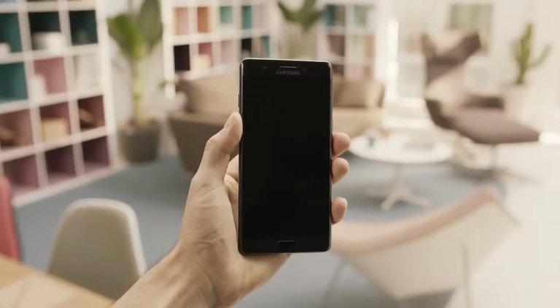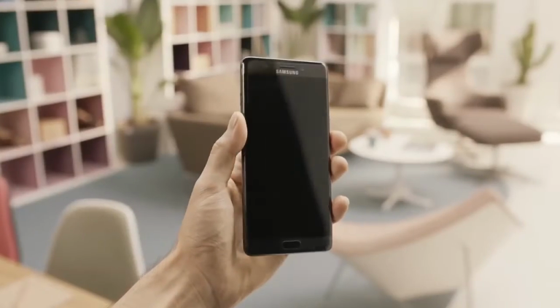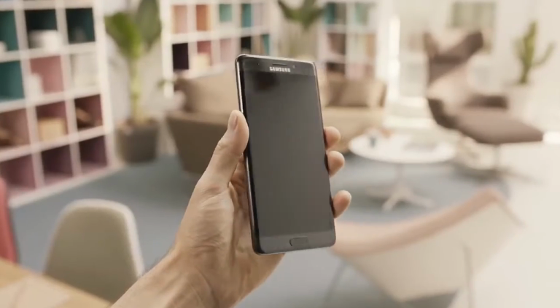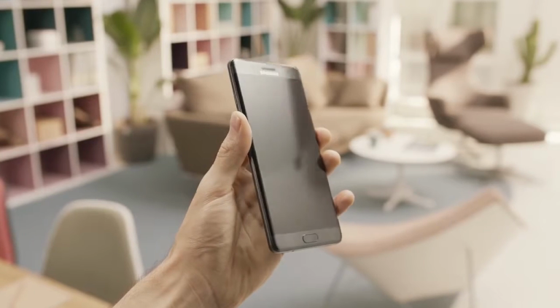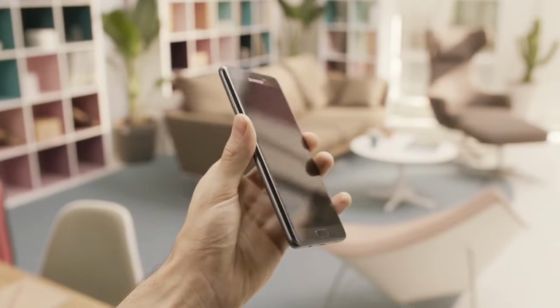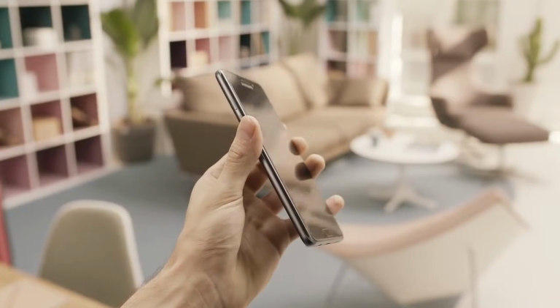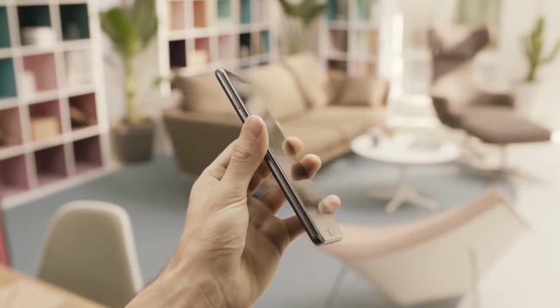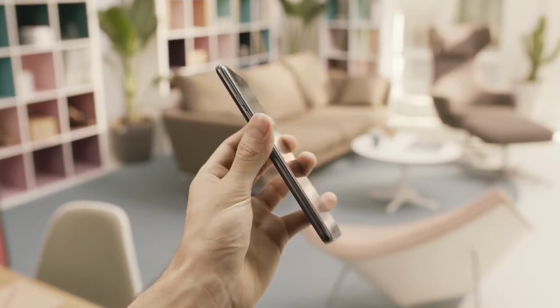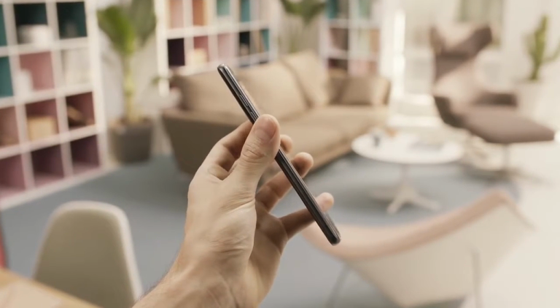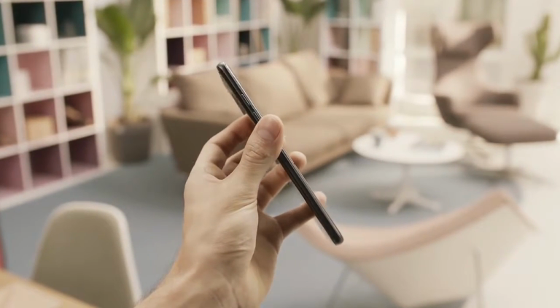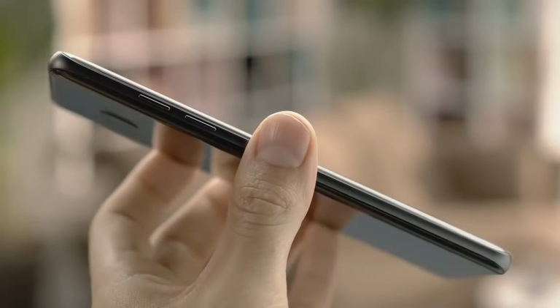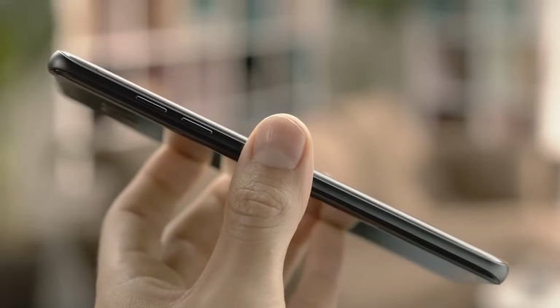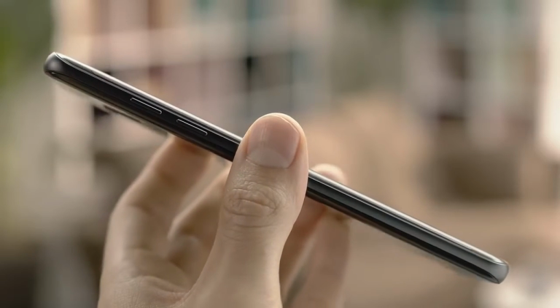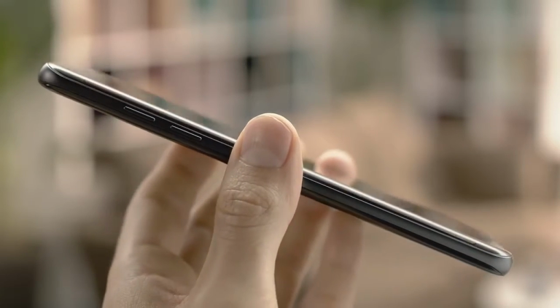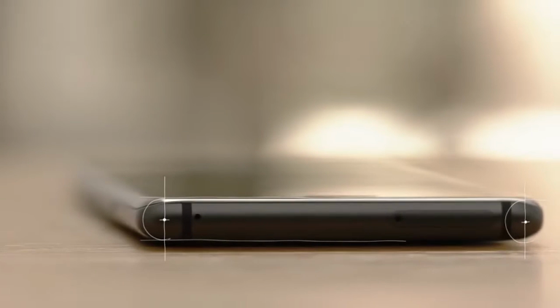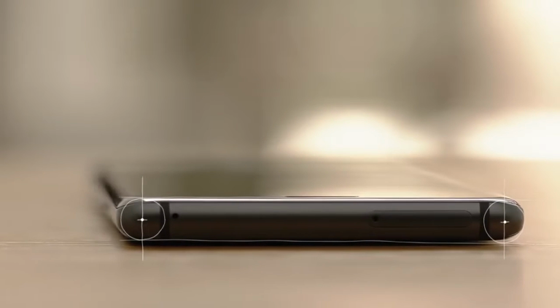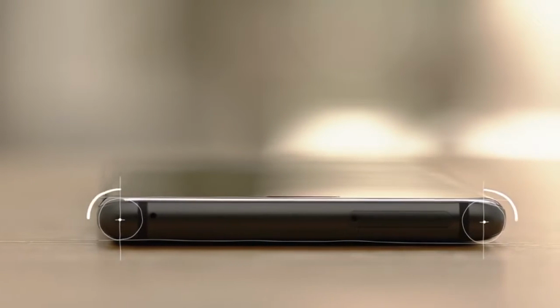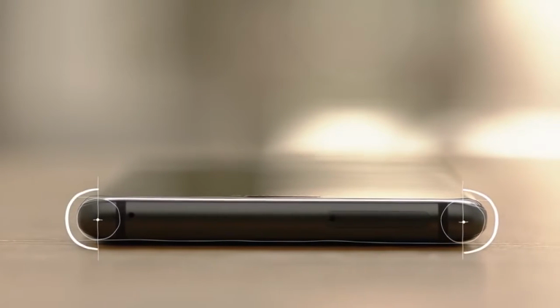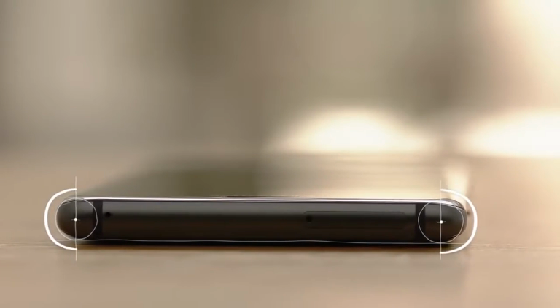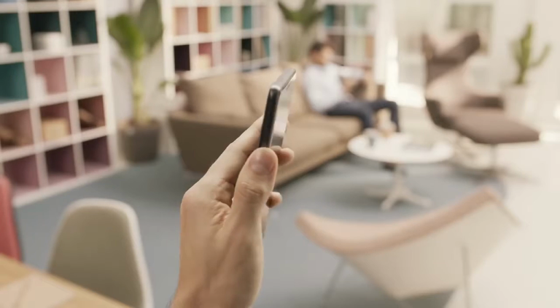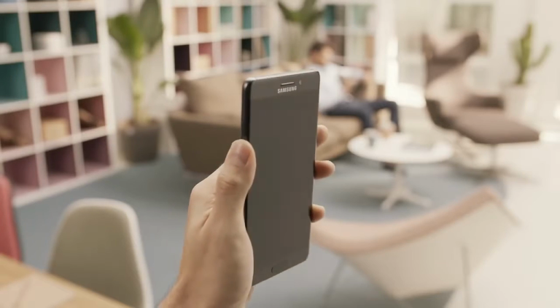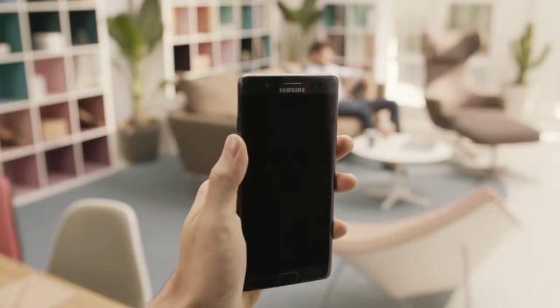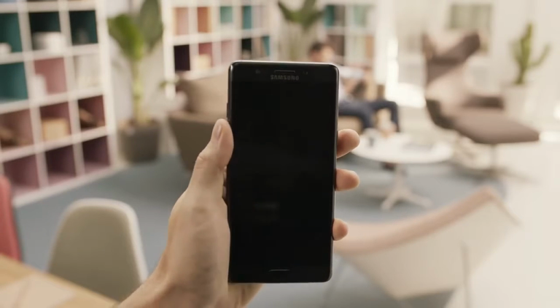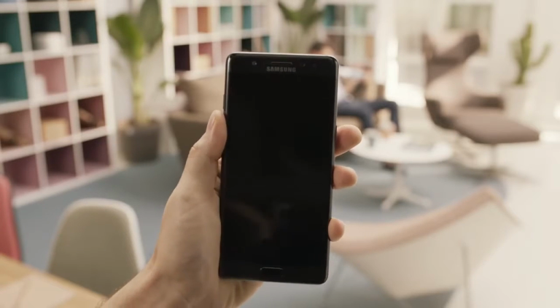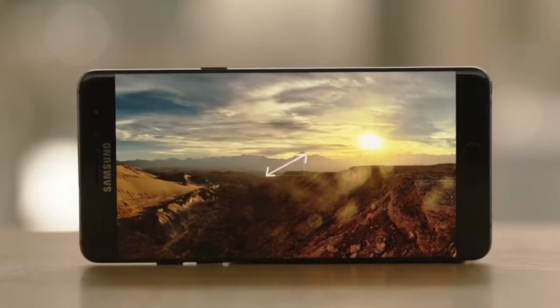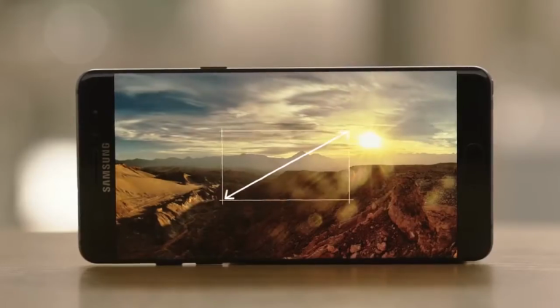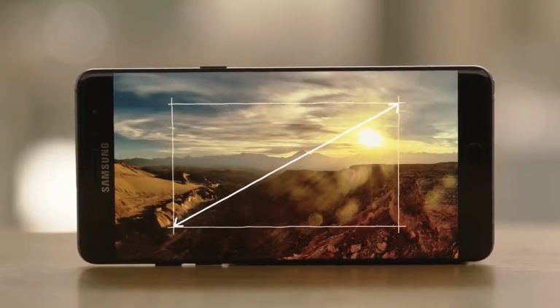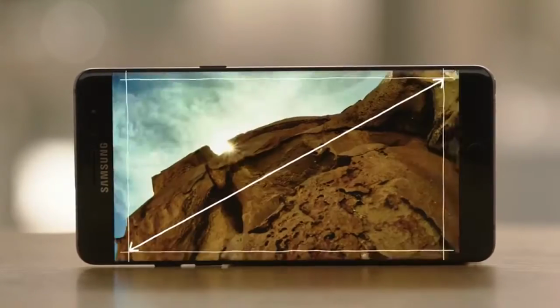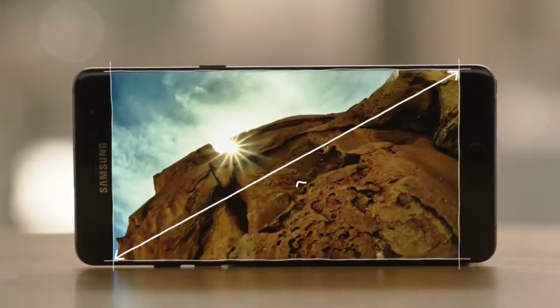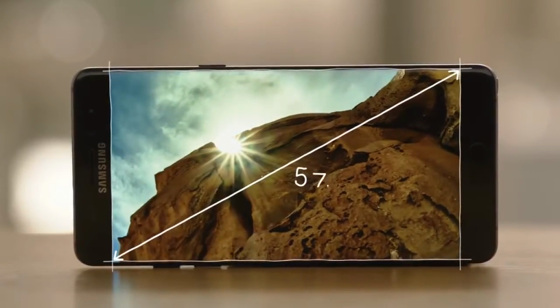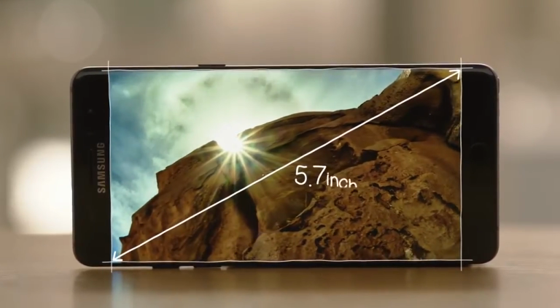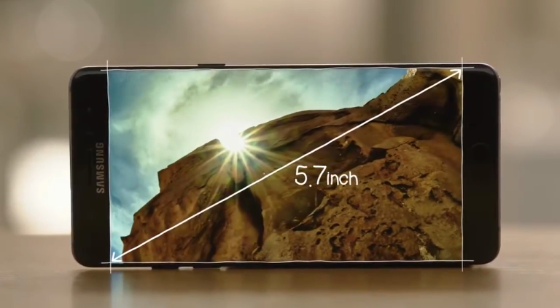The all-new design is insanely precise and features a curved back with perfectly symmetric edges on both sides. It not only feels great in your hand, but the thinner front bezel gives off the illusion that the Note 7's 5.7-inch display is bezel-less, resulting in a super immersive viewing experience.